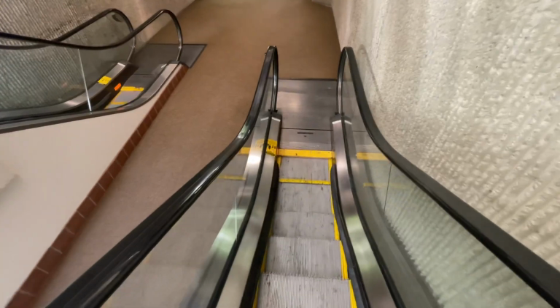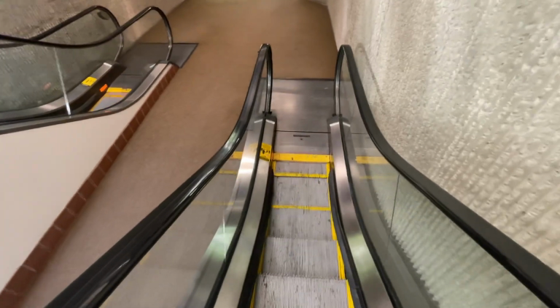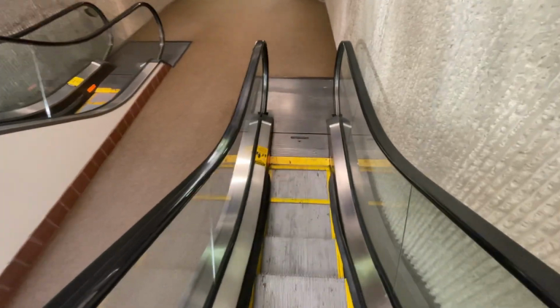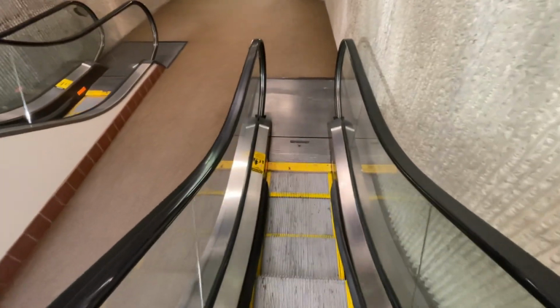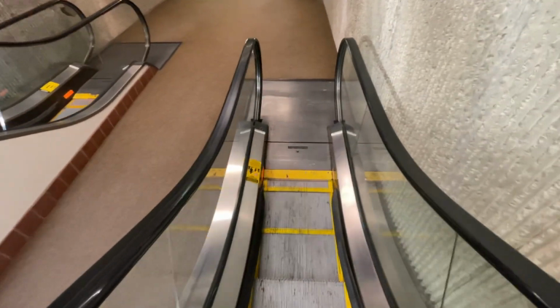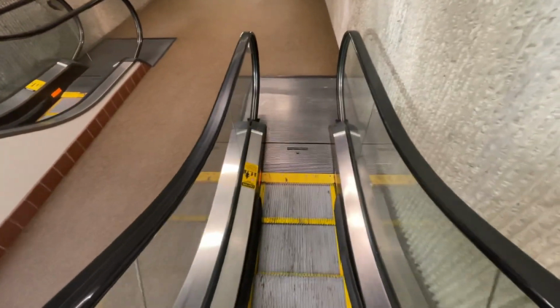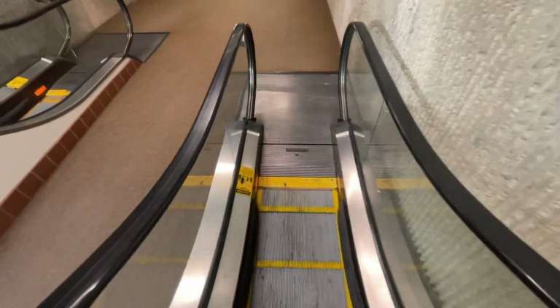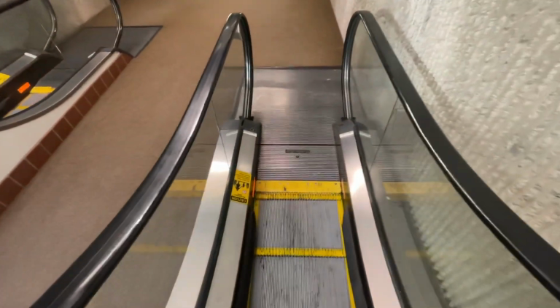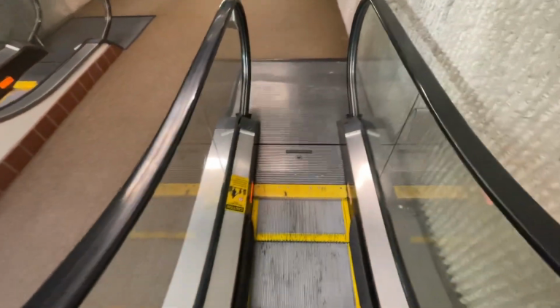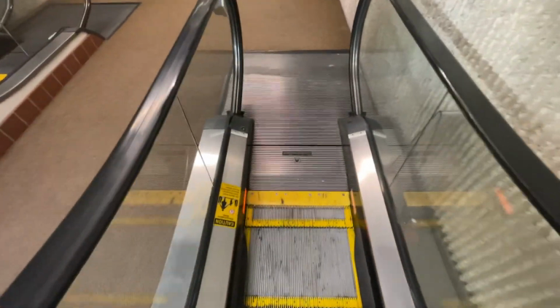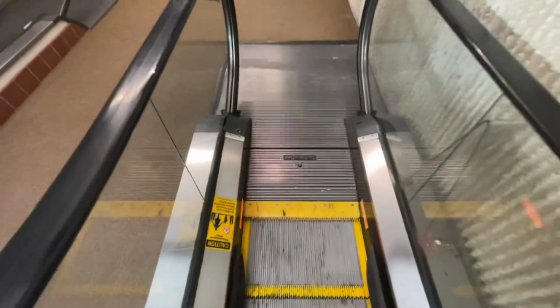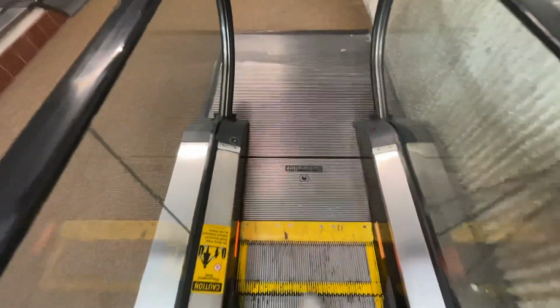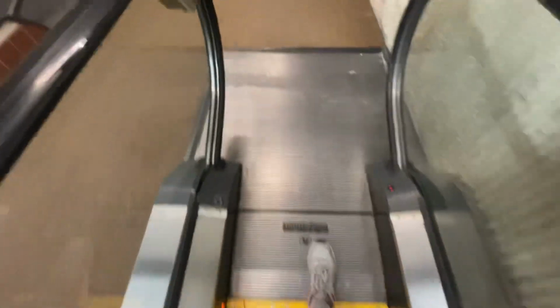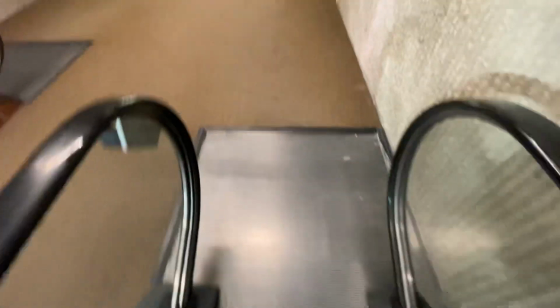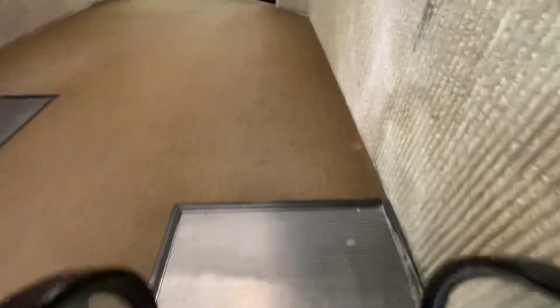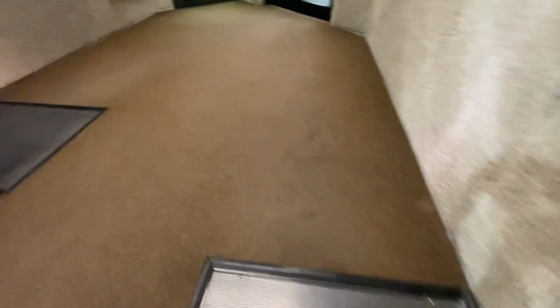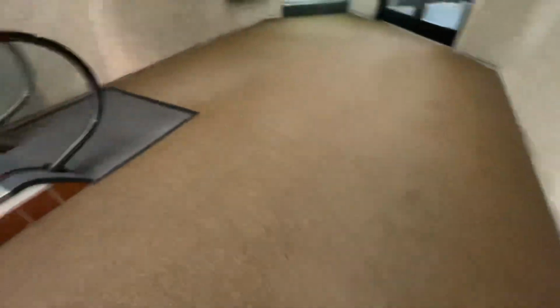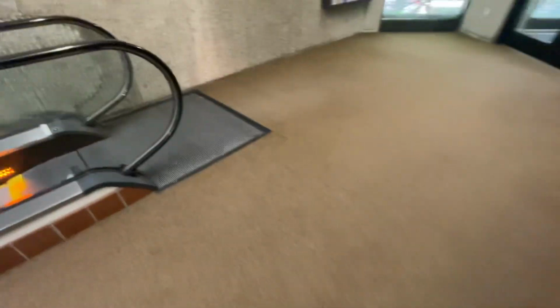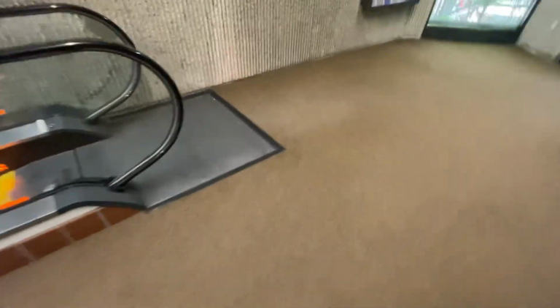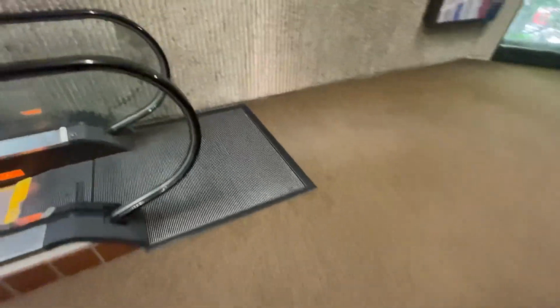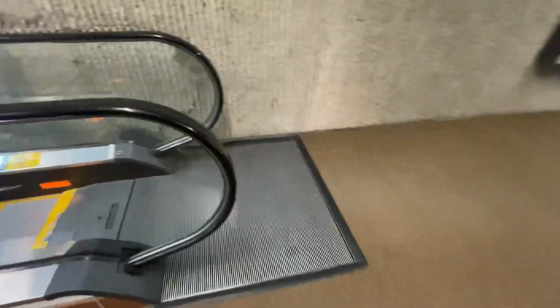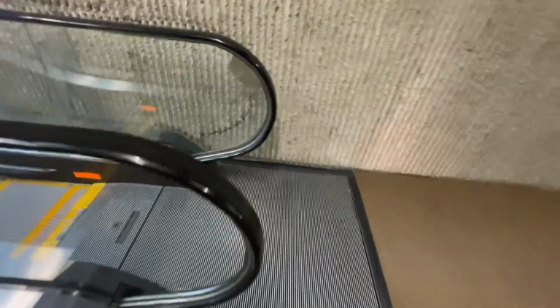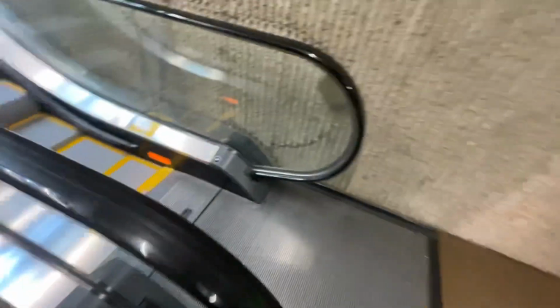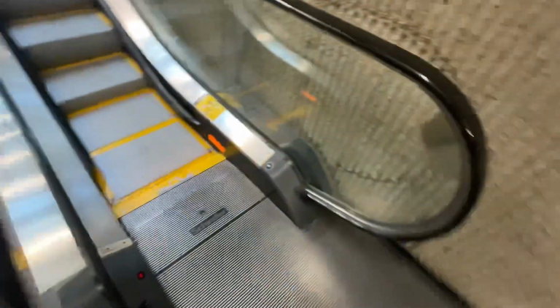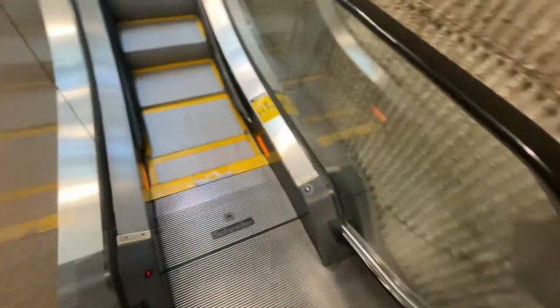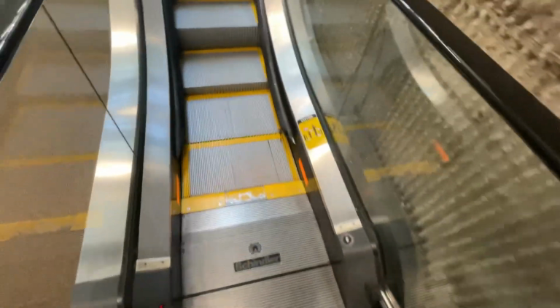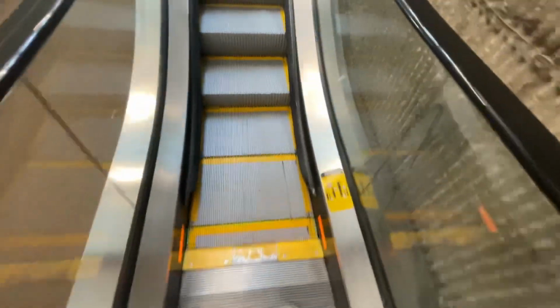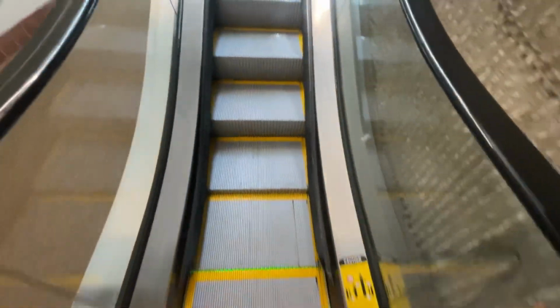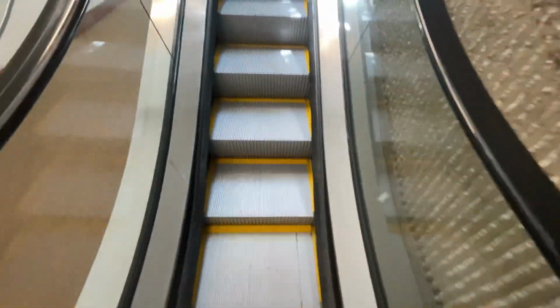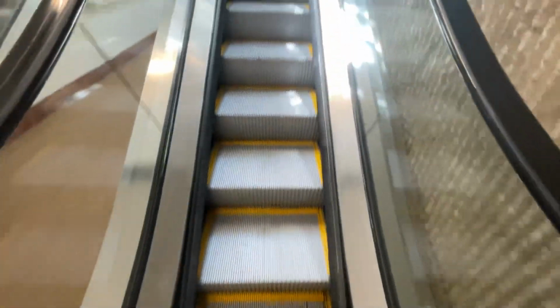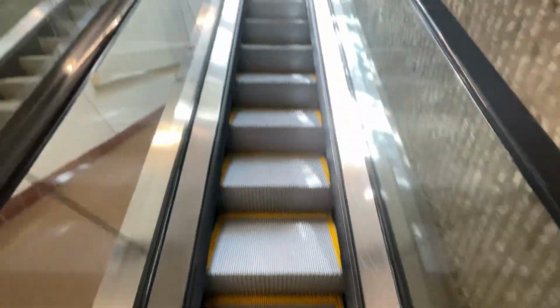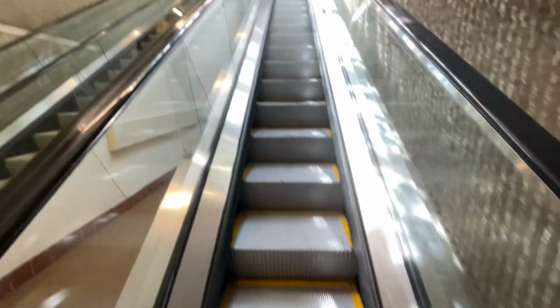I believe these replaced Otis escalators from the 70s, because that's when the elevator was installed. And it wasn't Otis — Schindler got their hands on it.